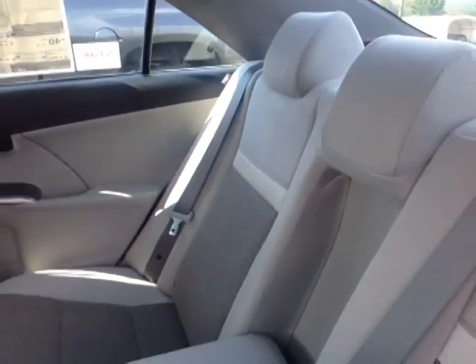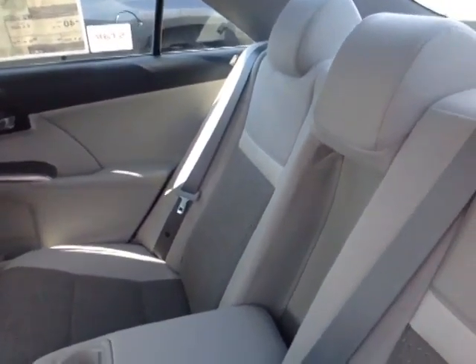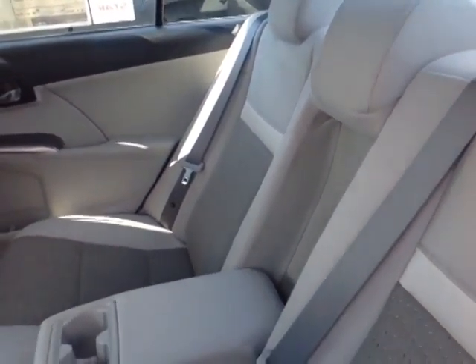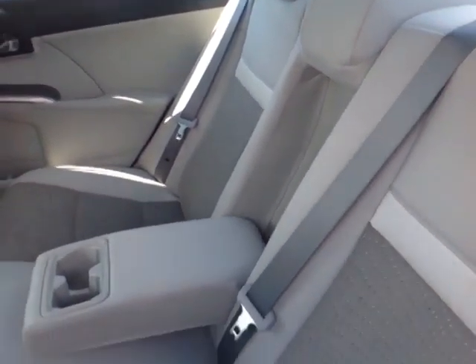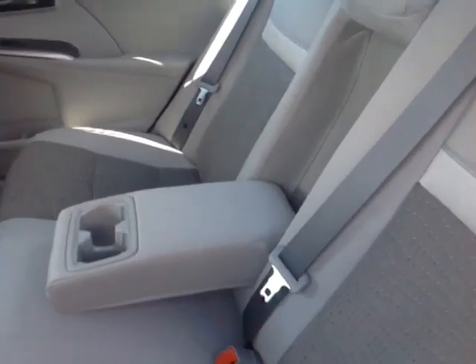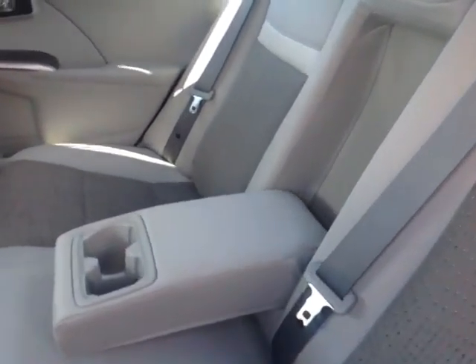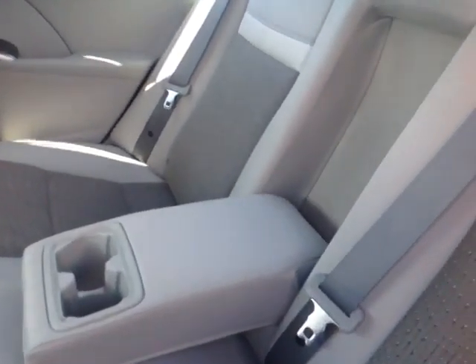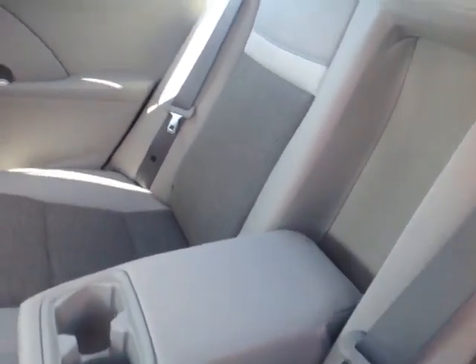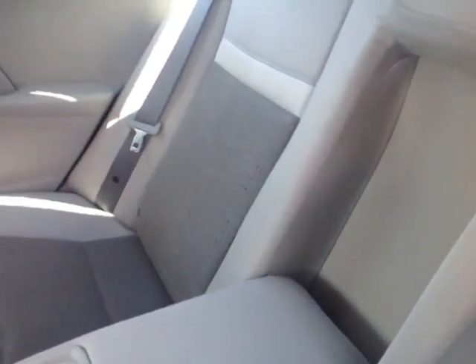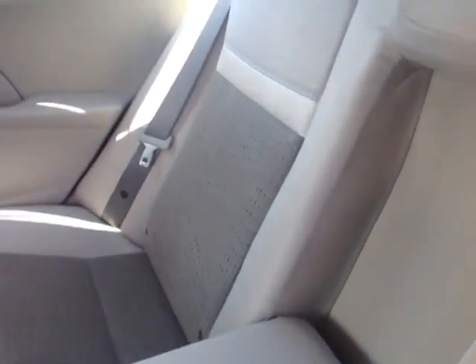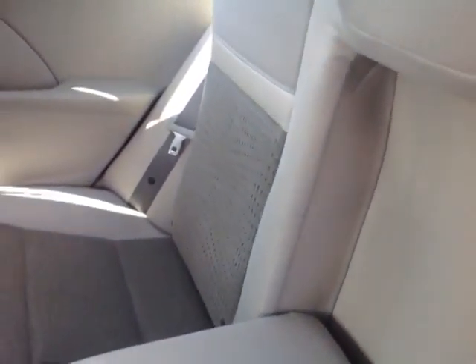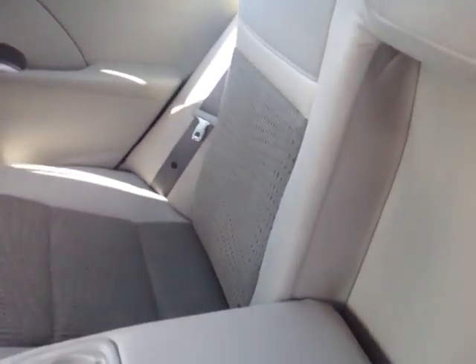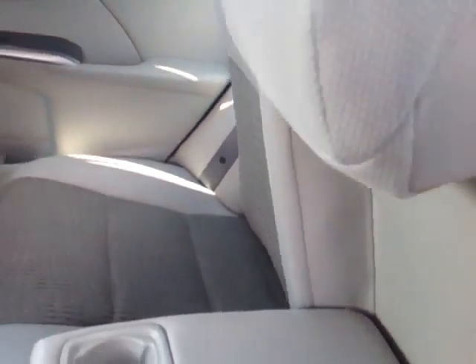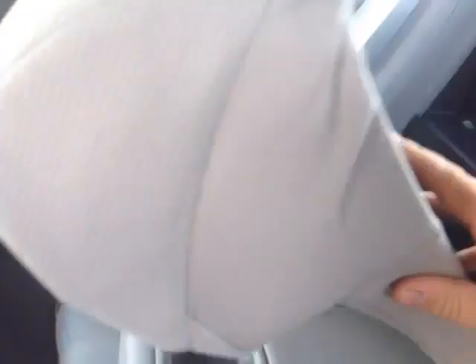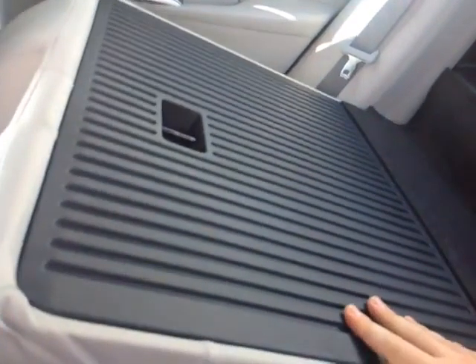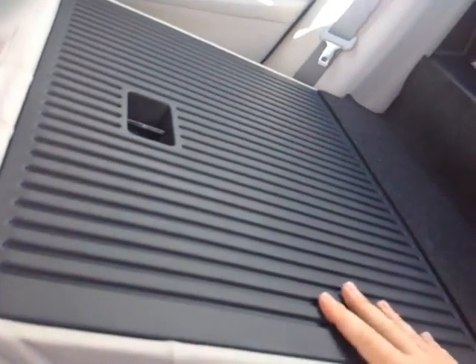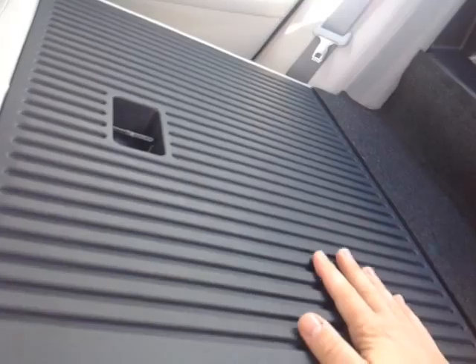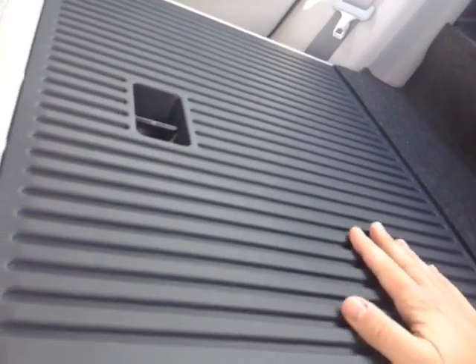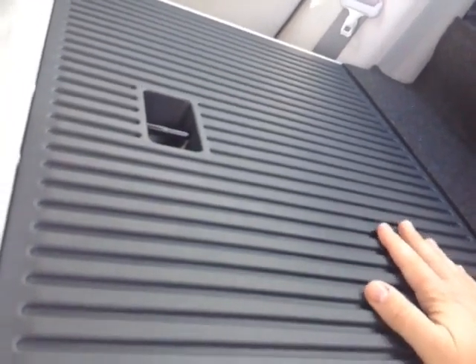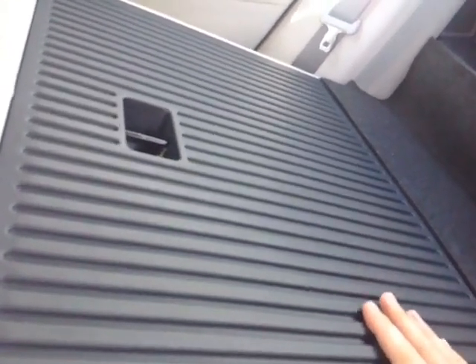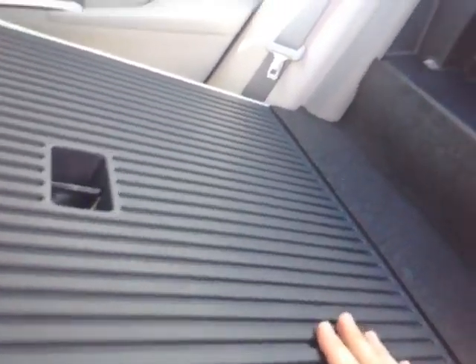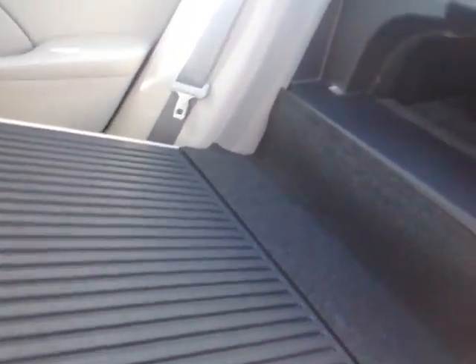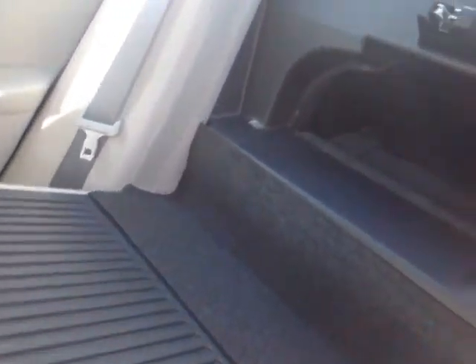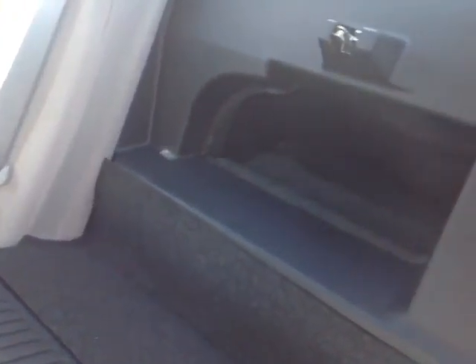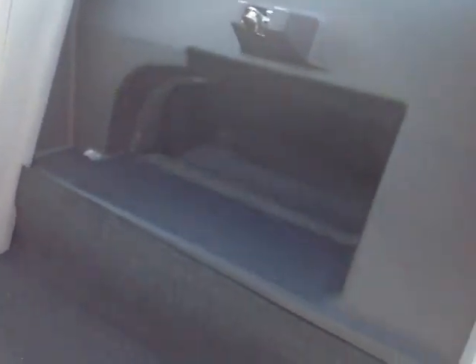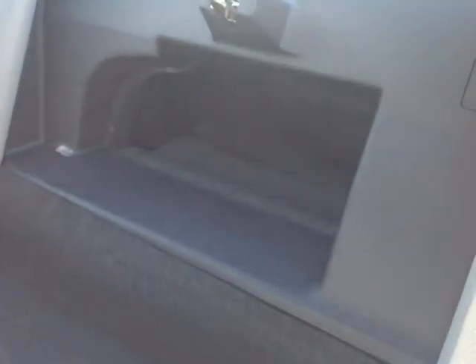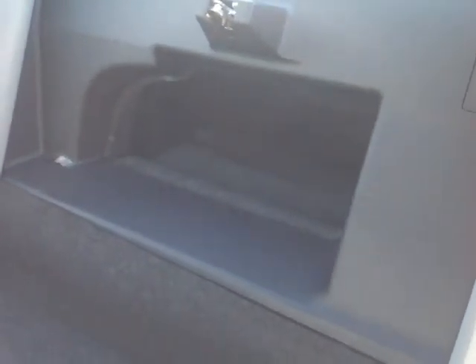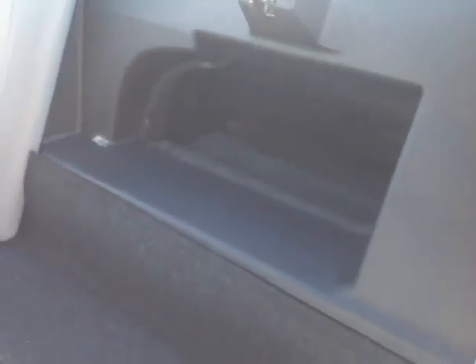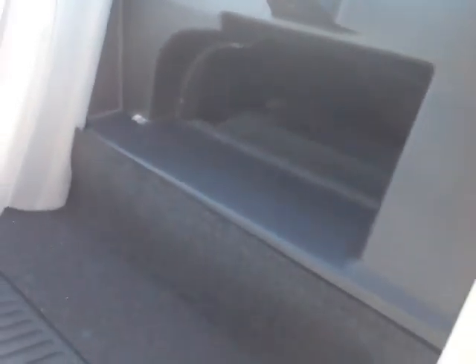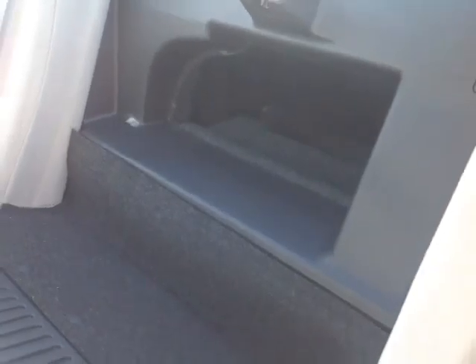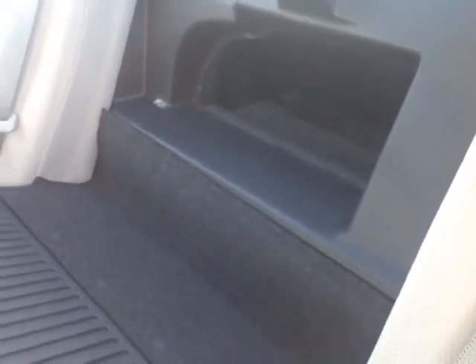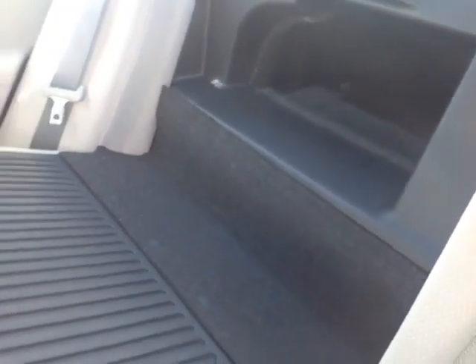Obviously, no shortage of head and legroom. And as you recall, I pulled that tab in the trunk to release part of the seat down. Nice rugged backing there, and that again passes right through into the trunk.